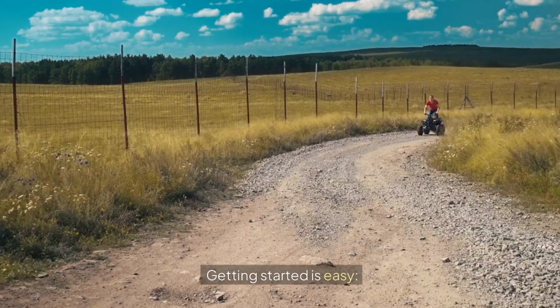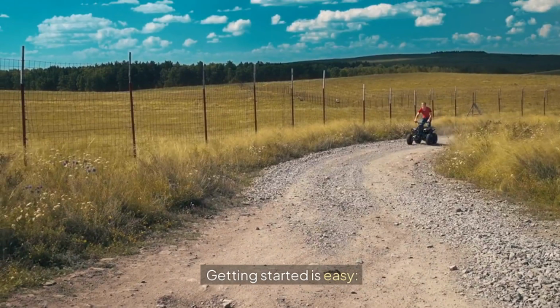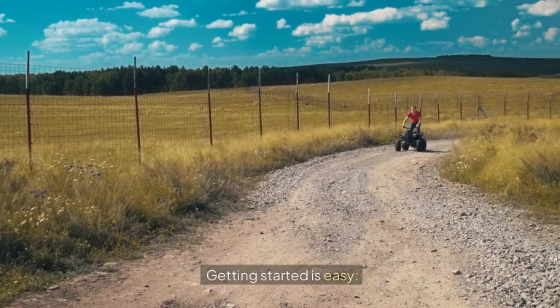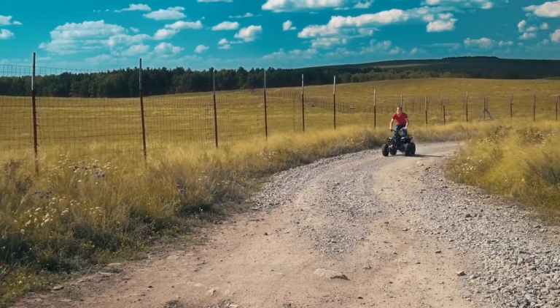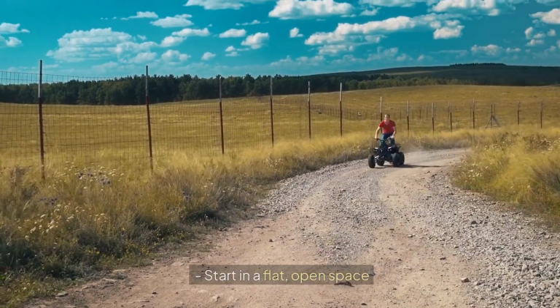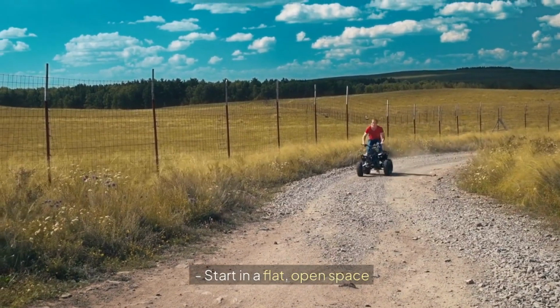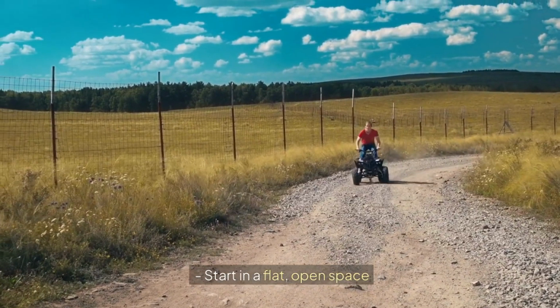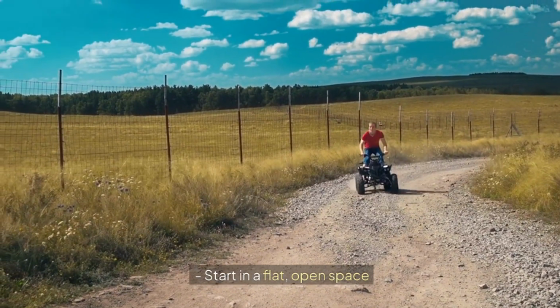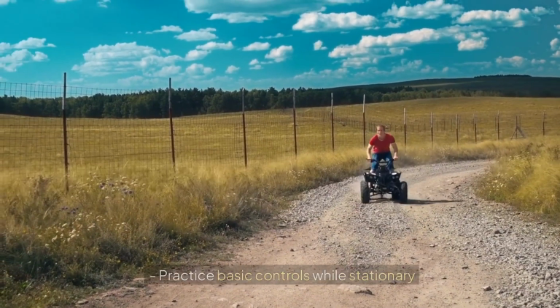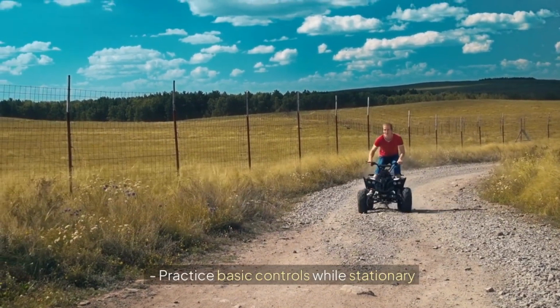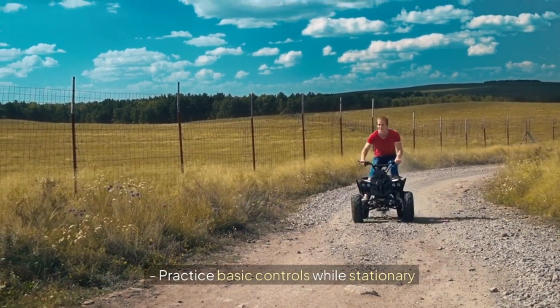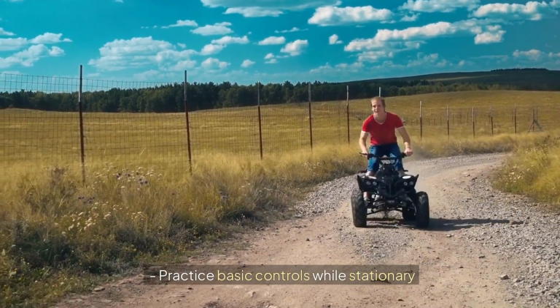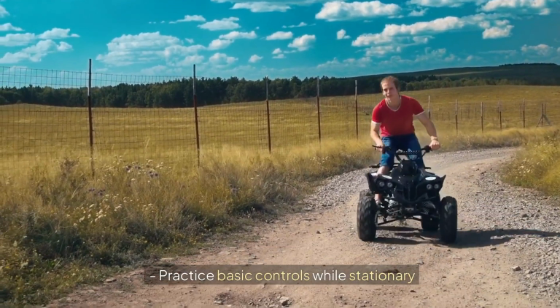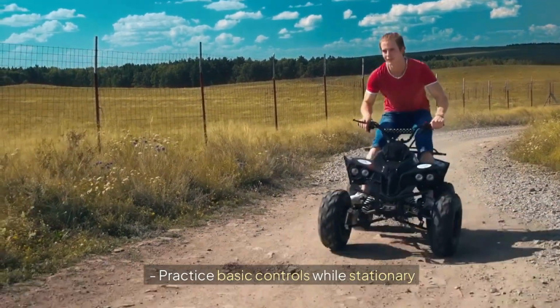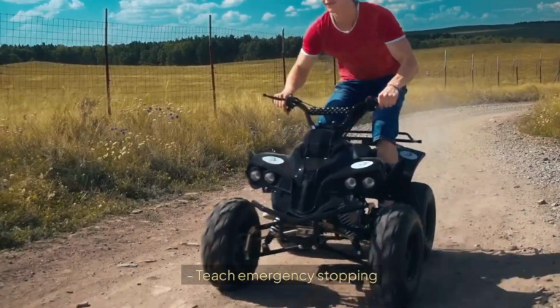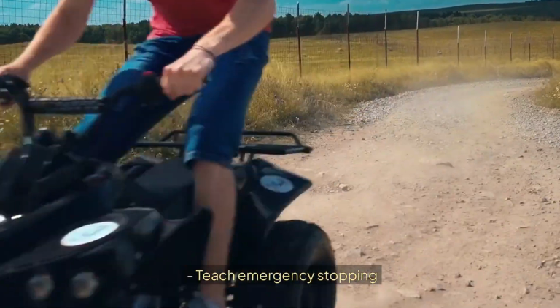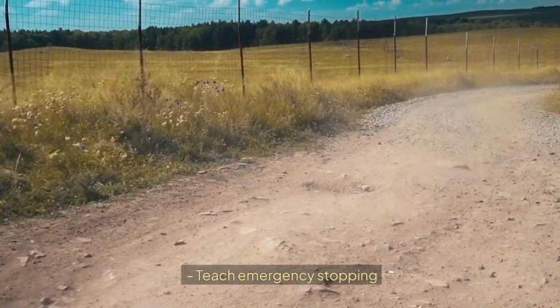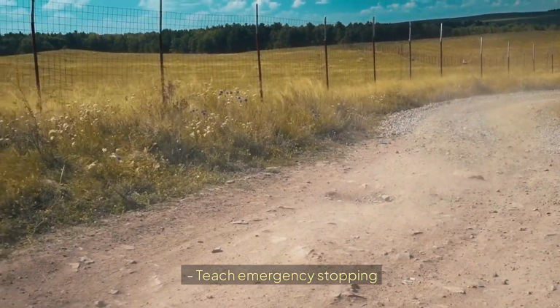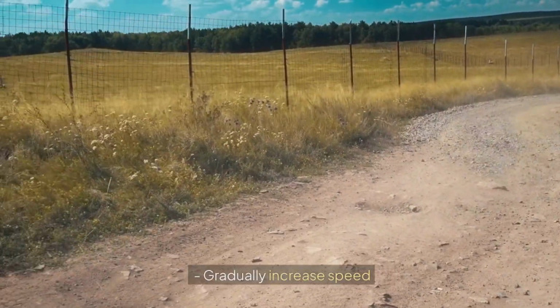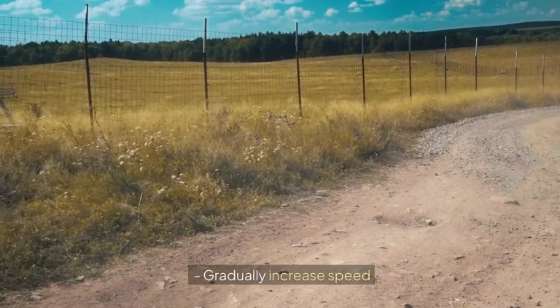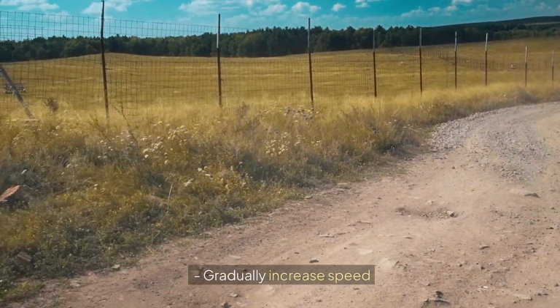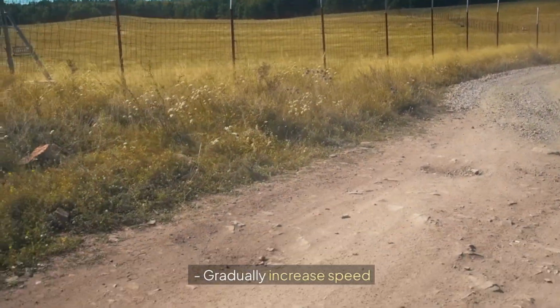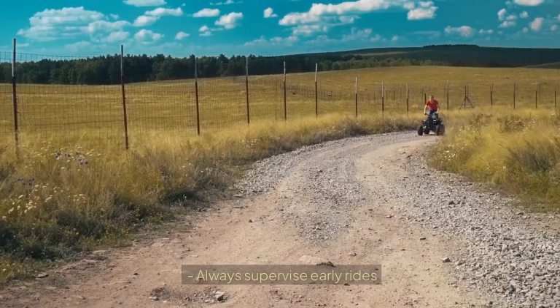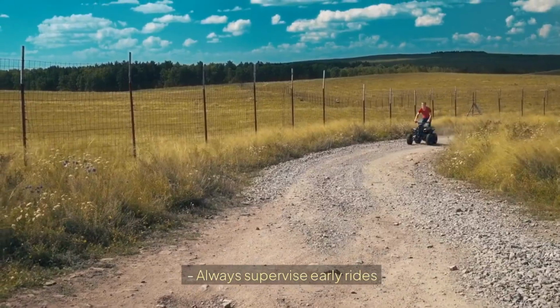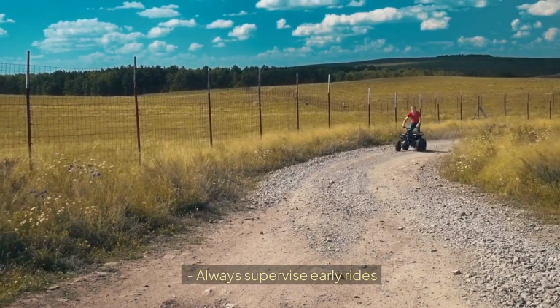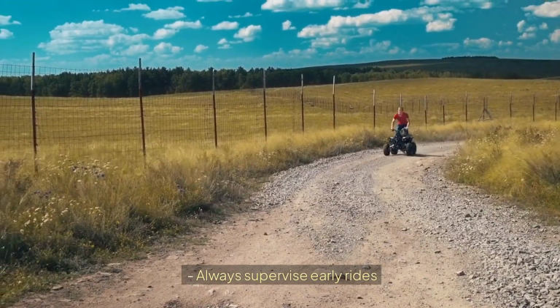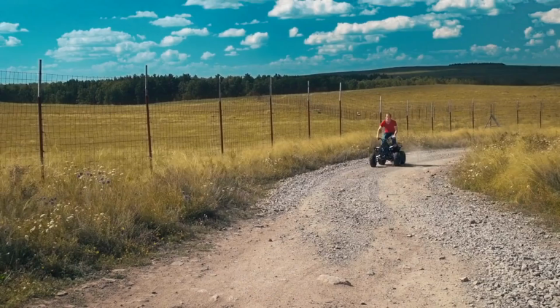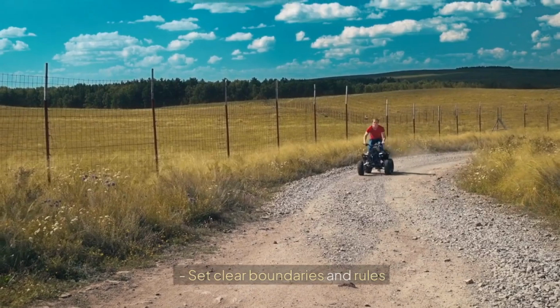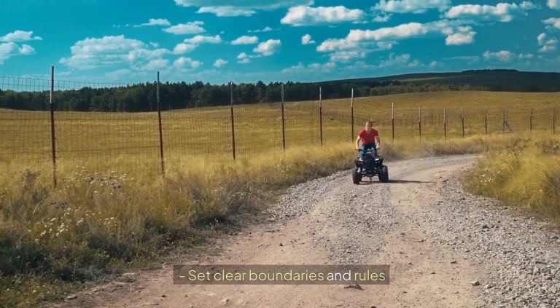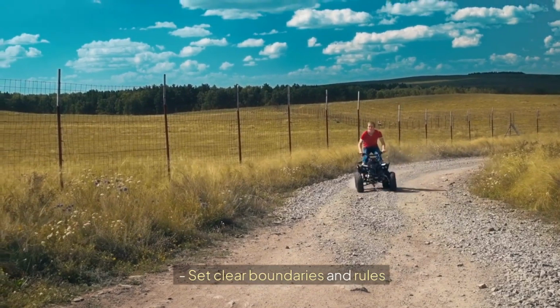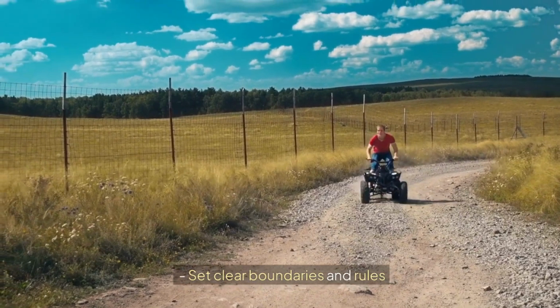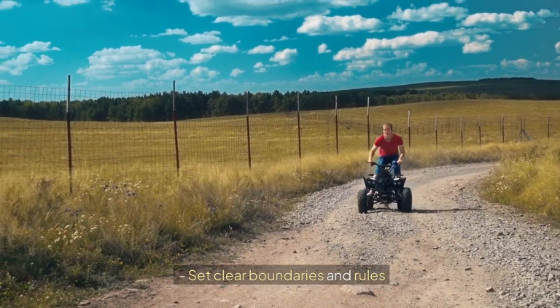Getting started is easy. Start in a flat, open space. Practice basic controls while stationary. Teach emergency stopping. Gradually increase speed. Always supervise early rides. Set clear boundaries and rules.